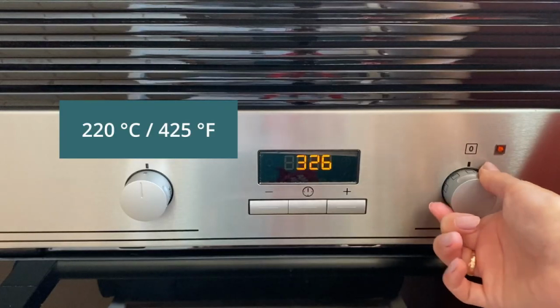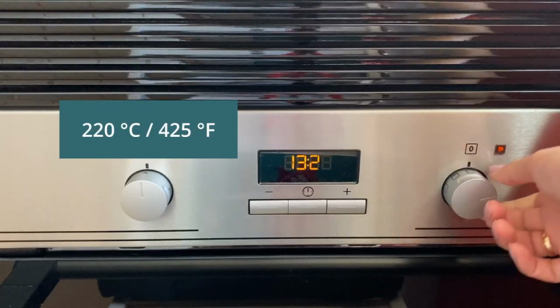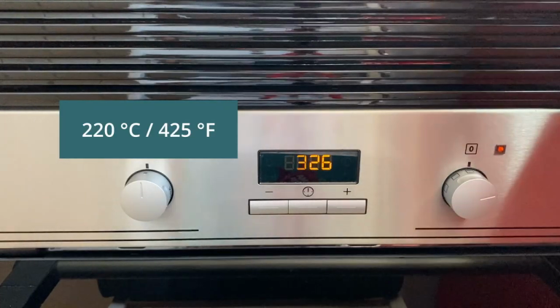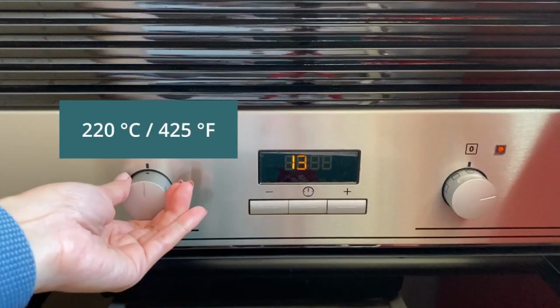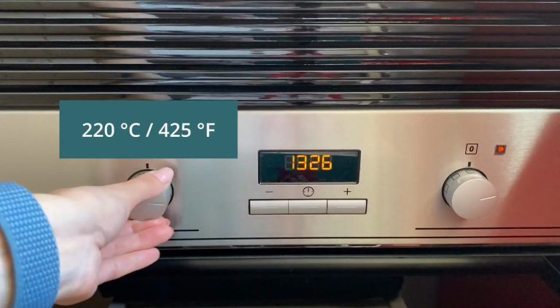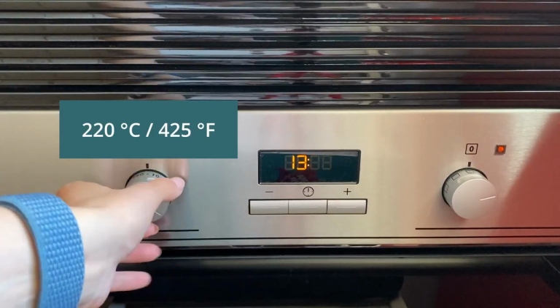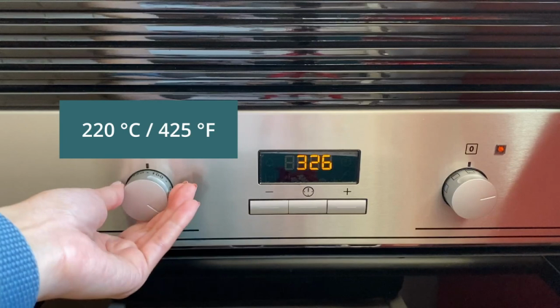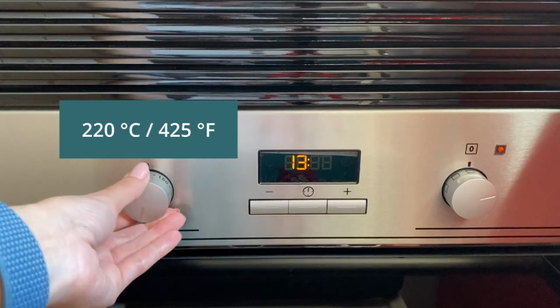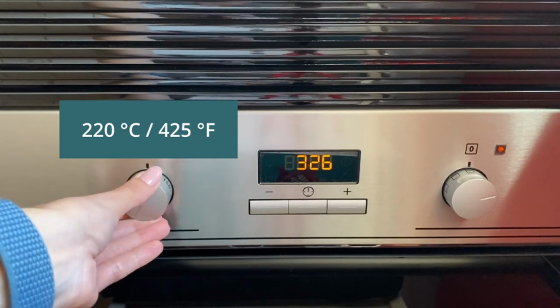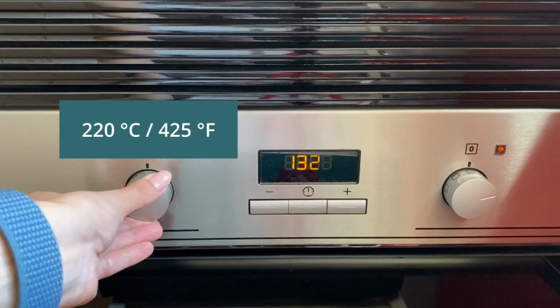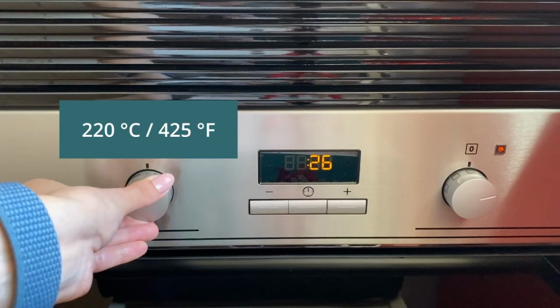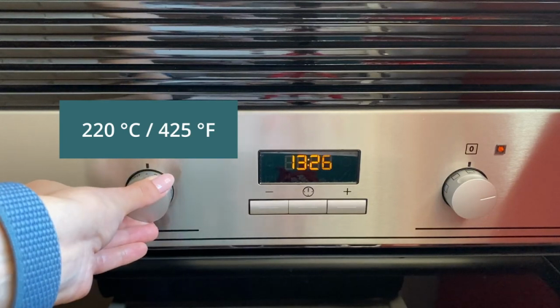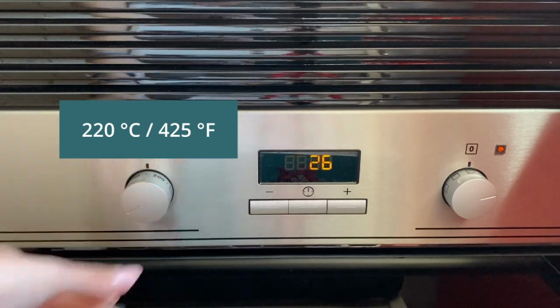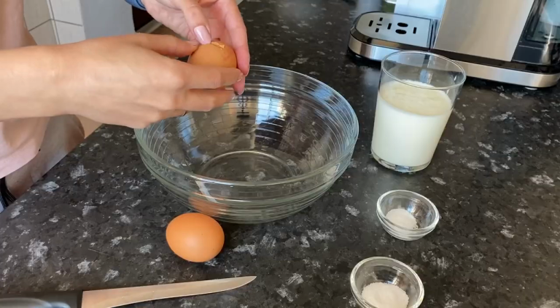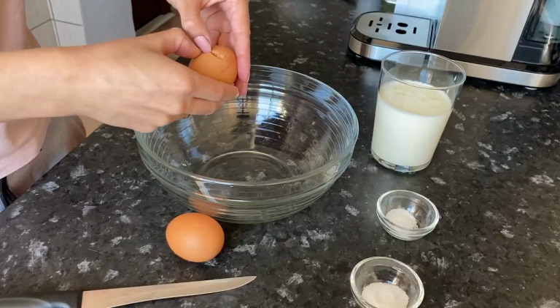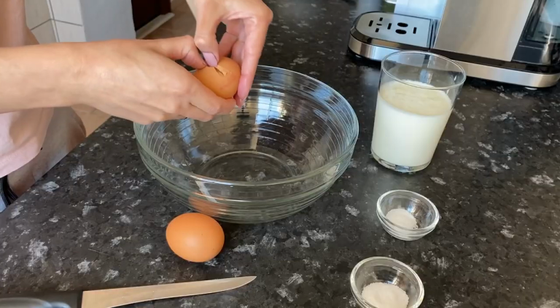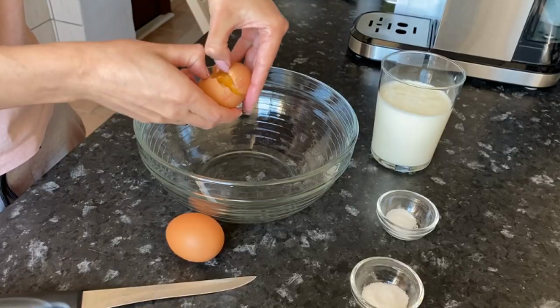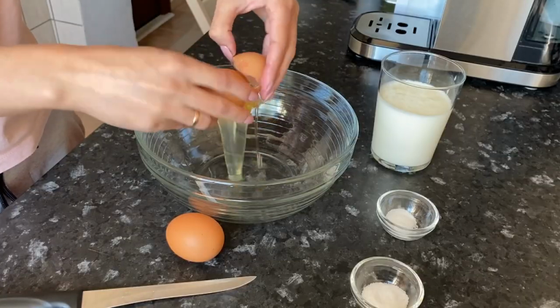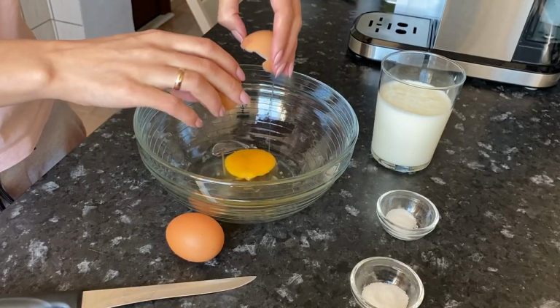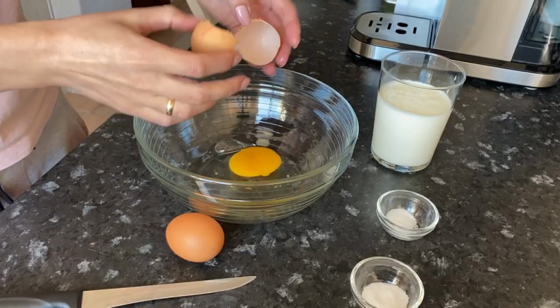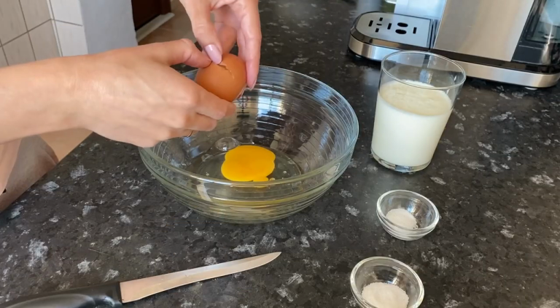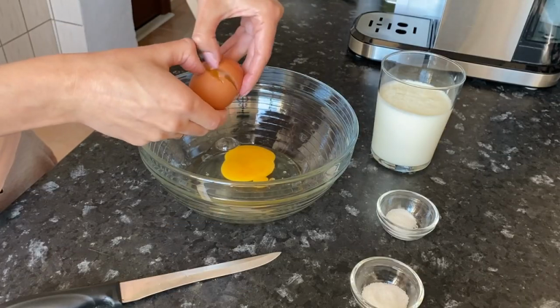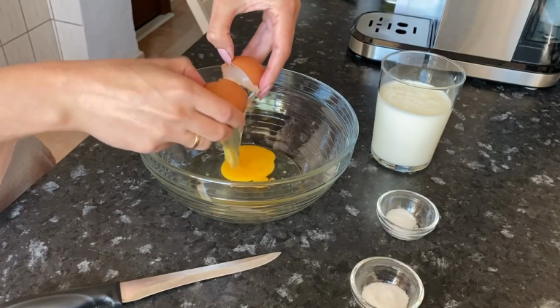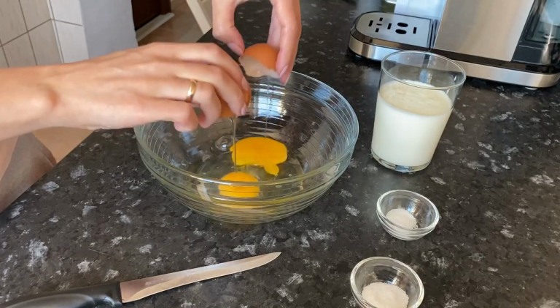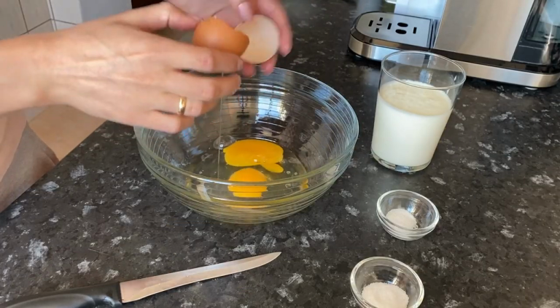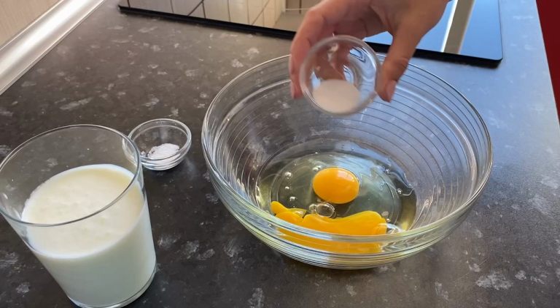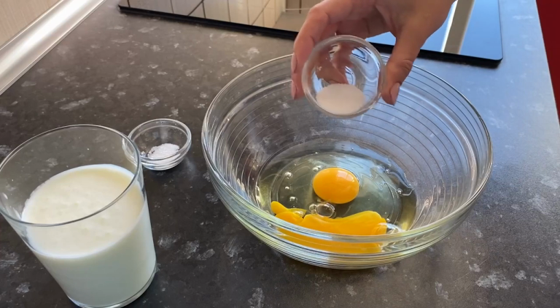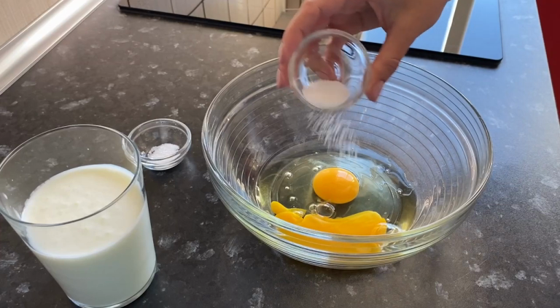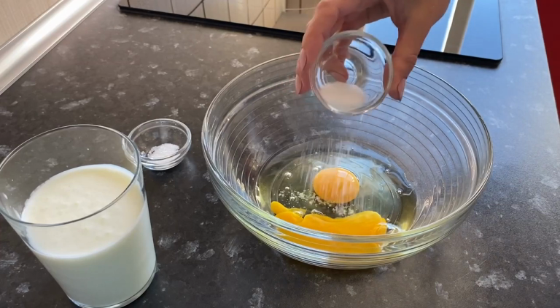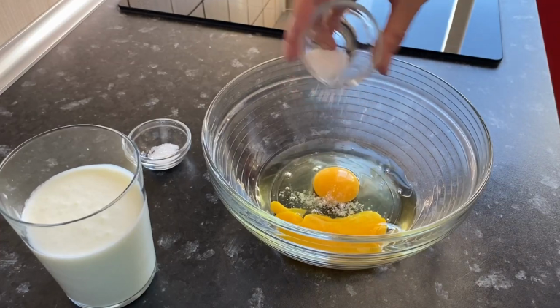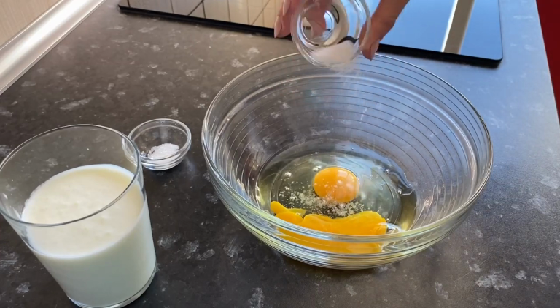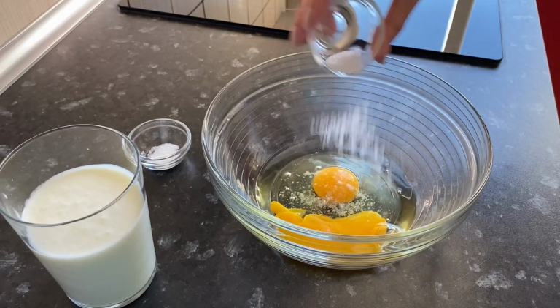Turn on the oven to warm up. Break two eggs into a container. Add salt and sugar.